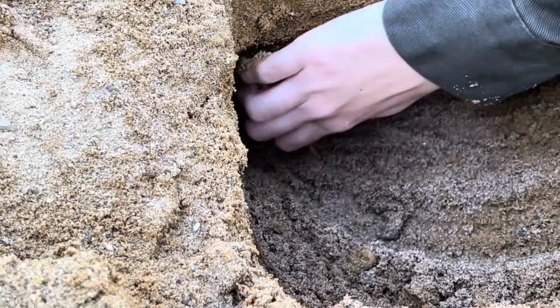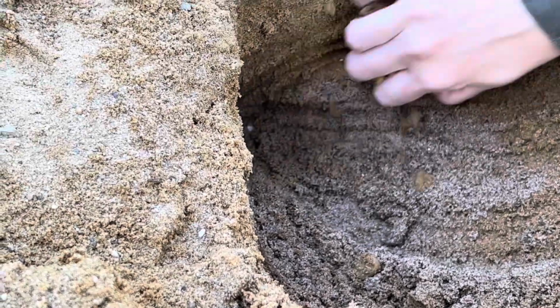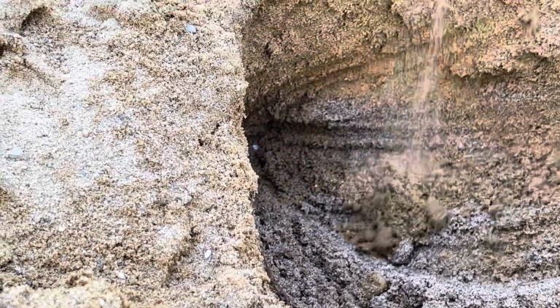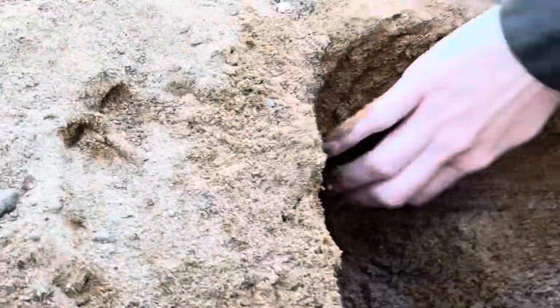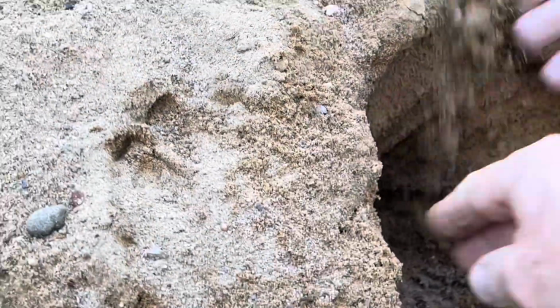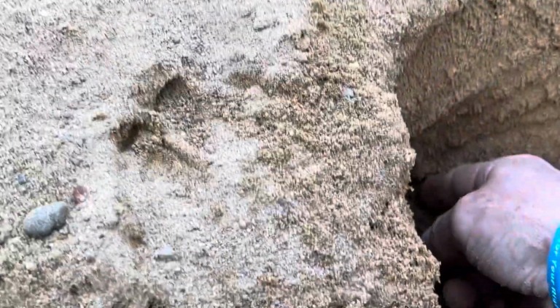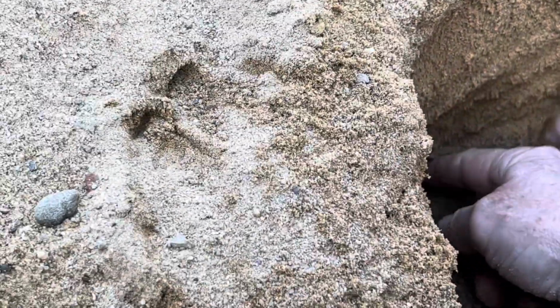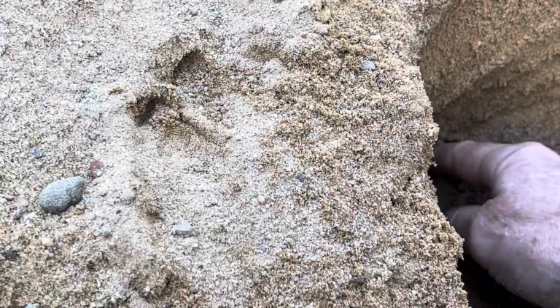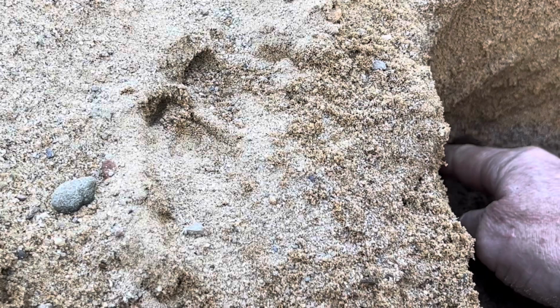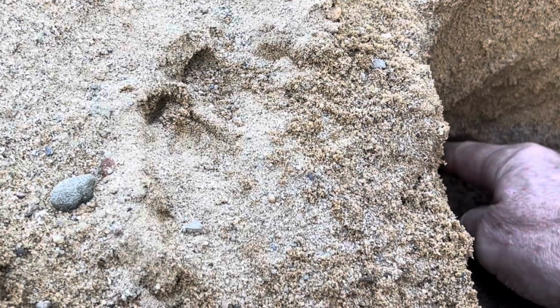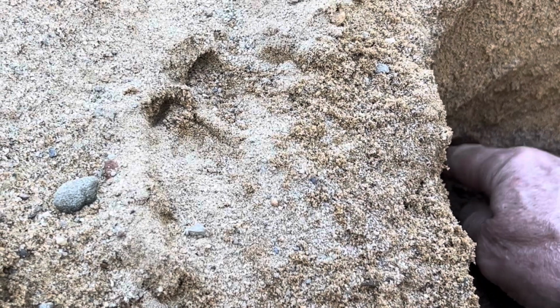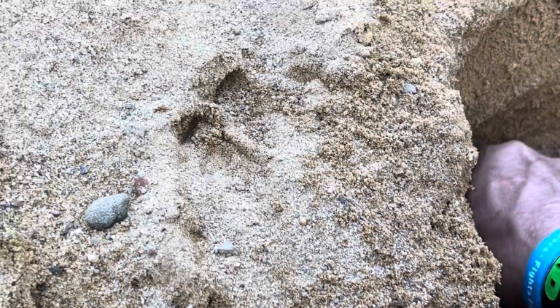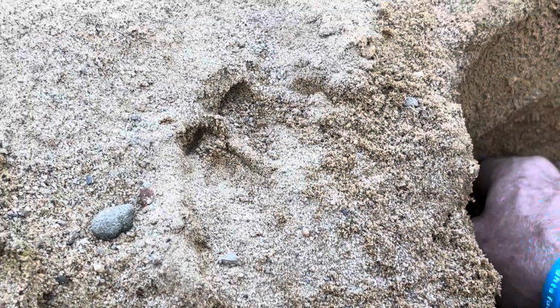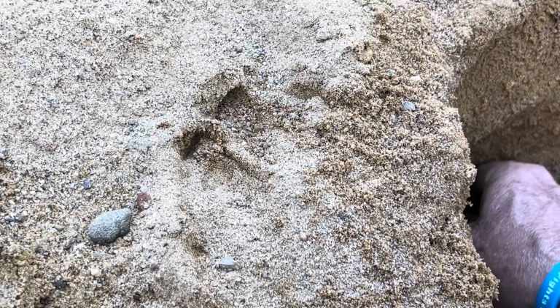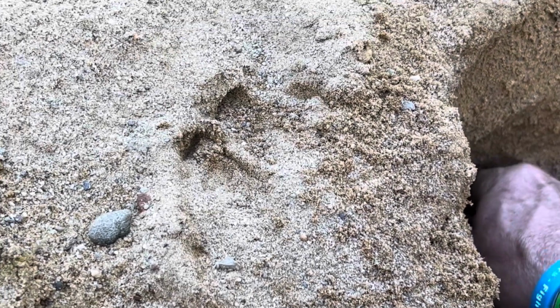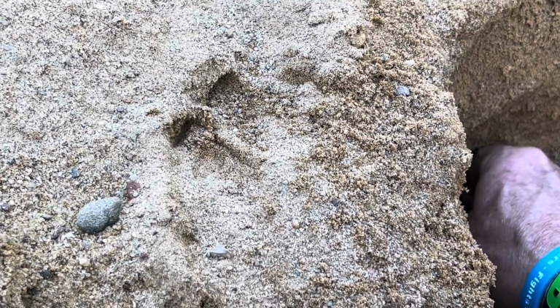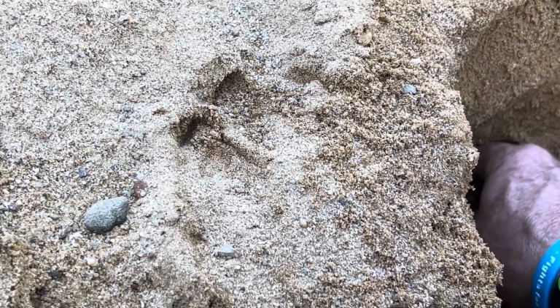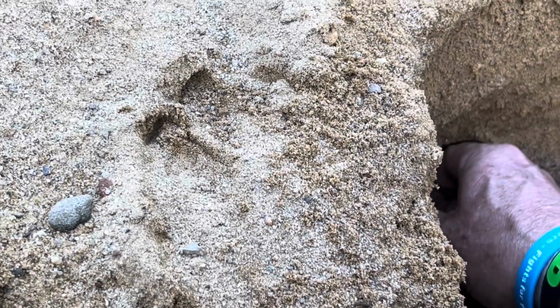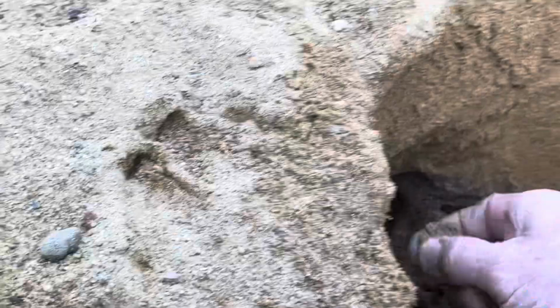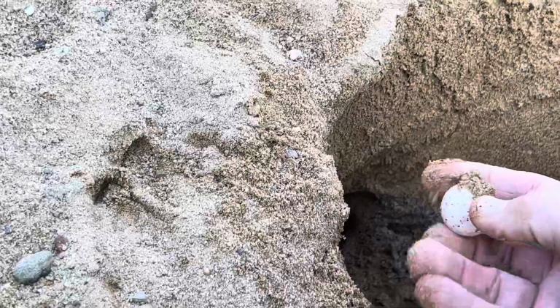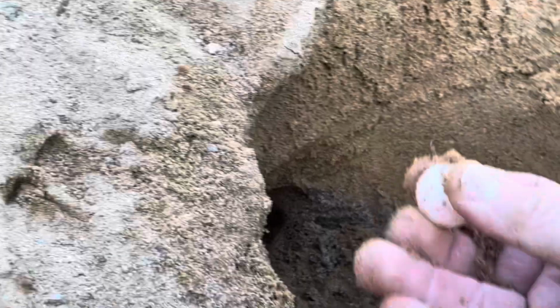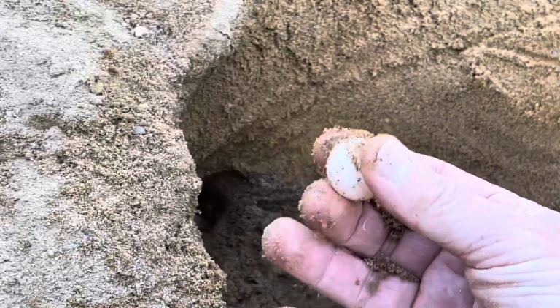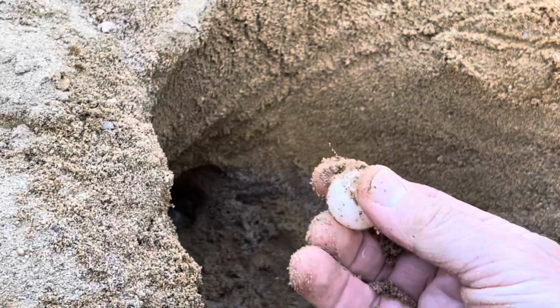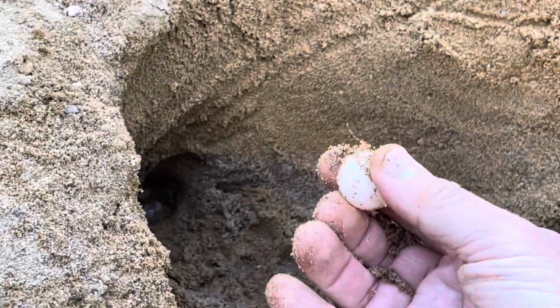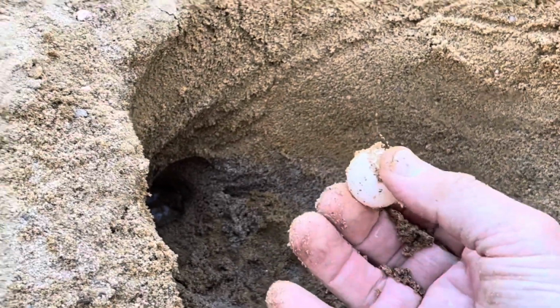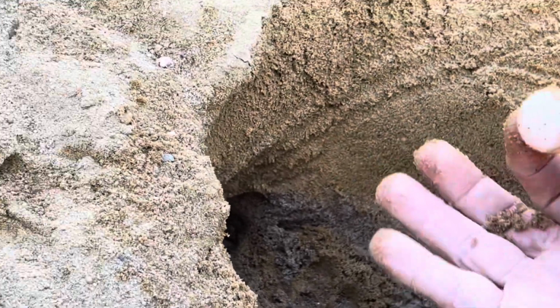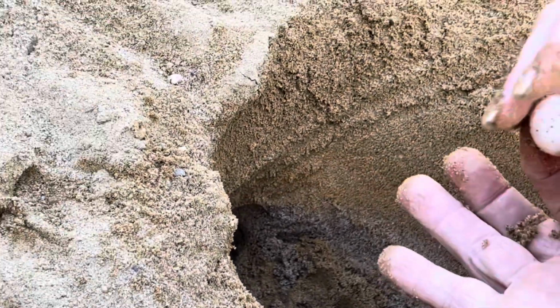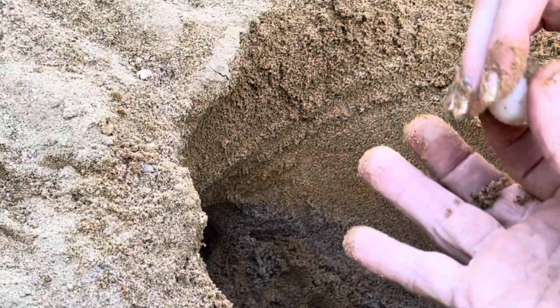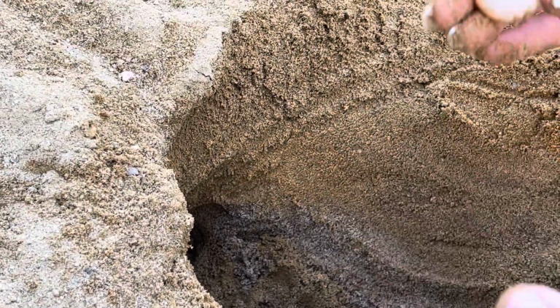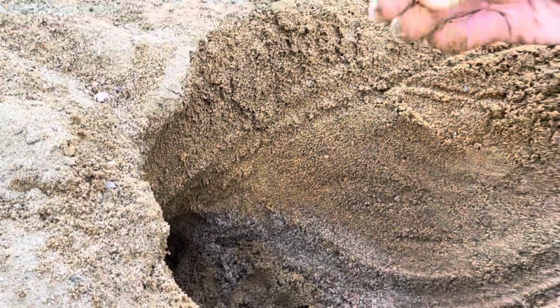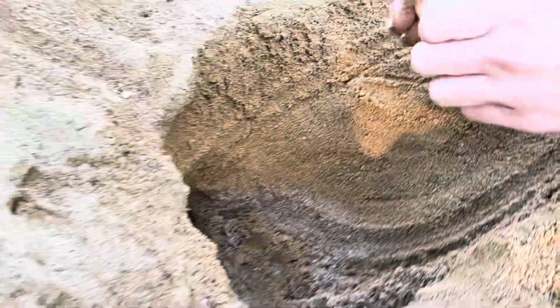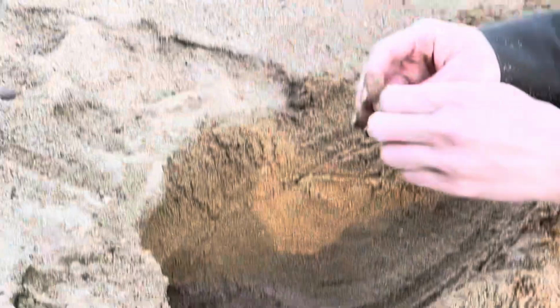I'm just showing people — that's a nice nest. So this is what we're going to protect. What do you think, Tara?